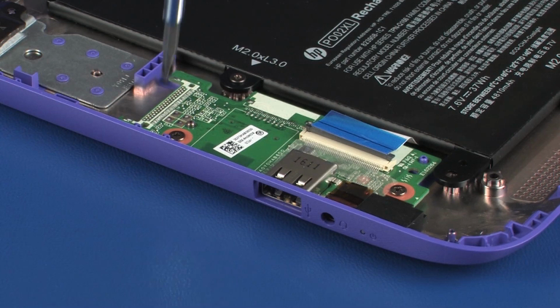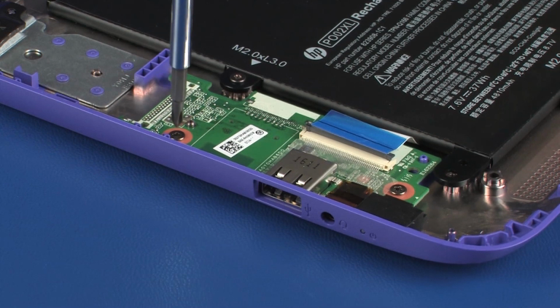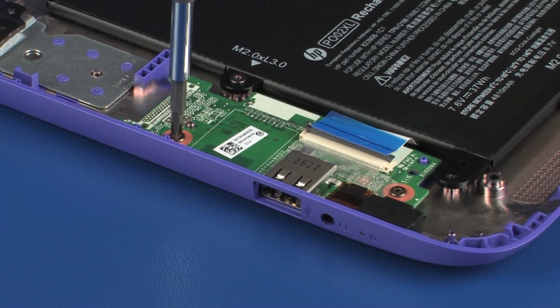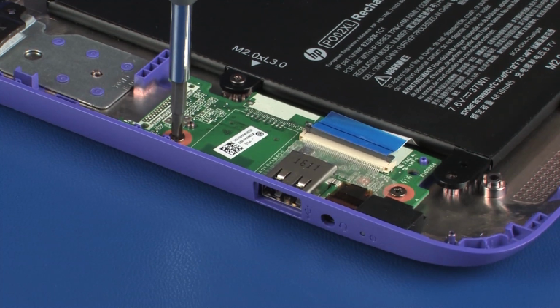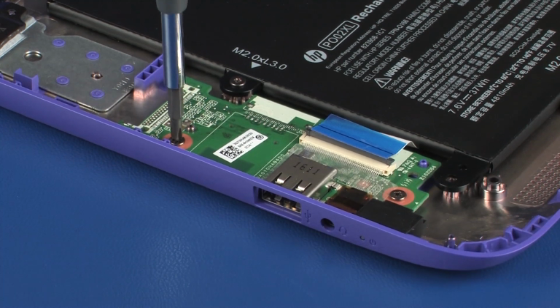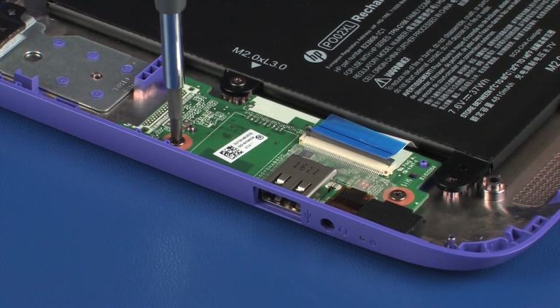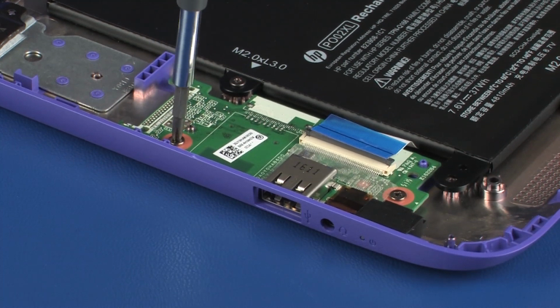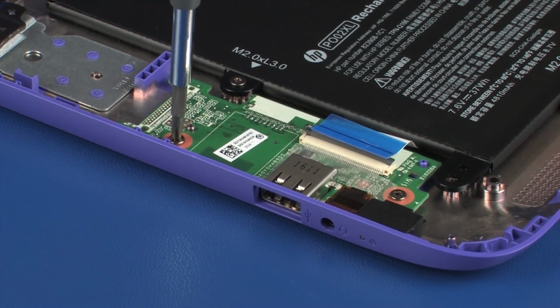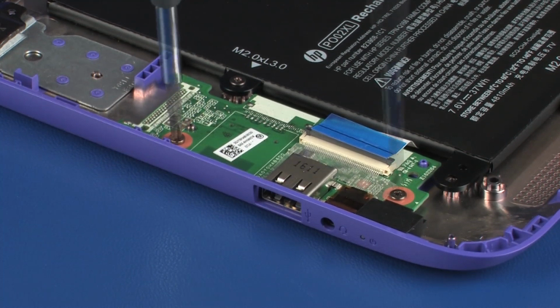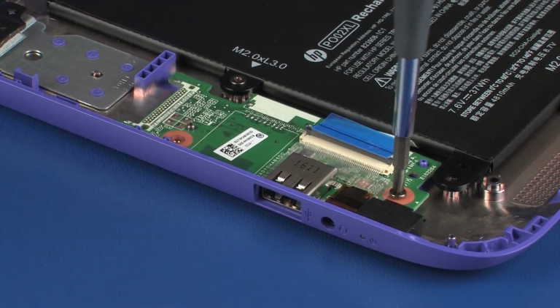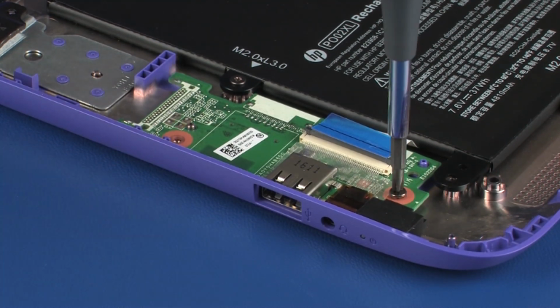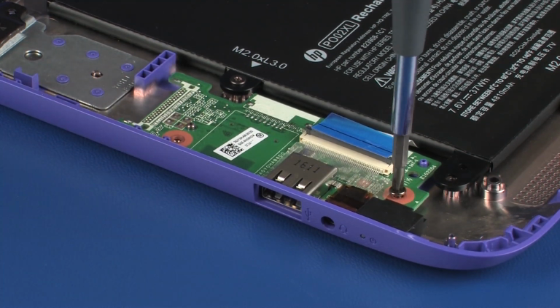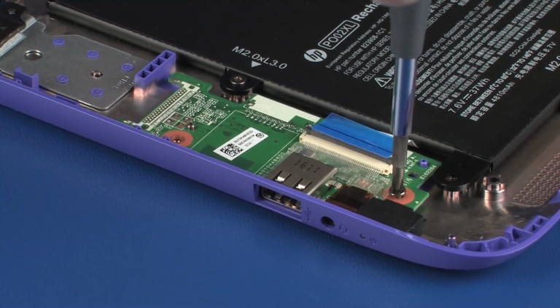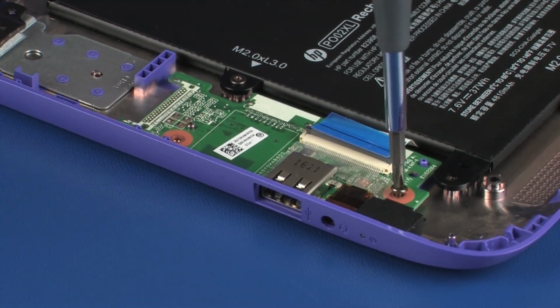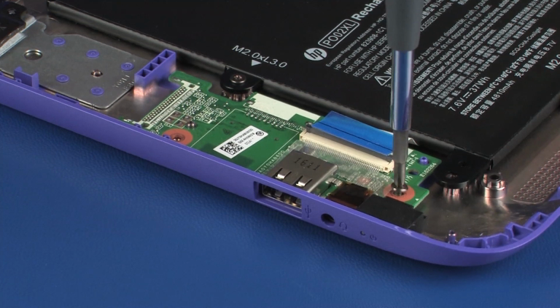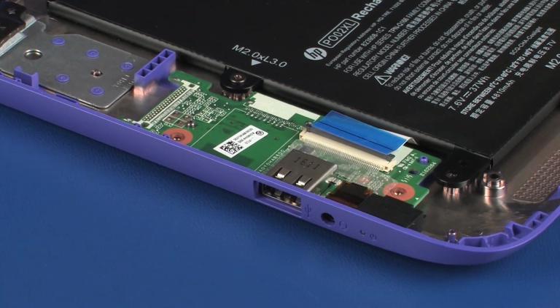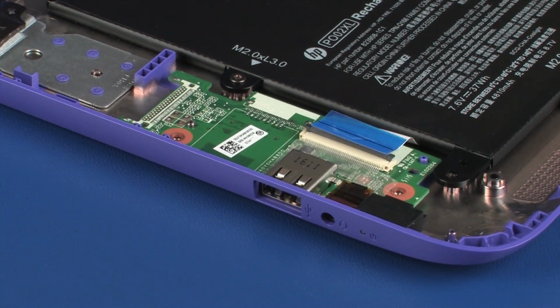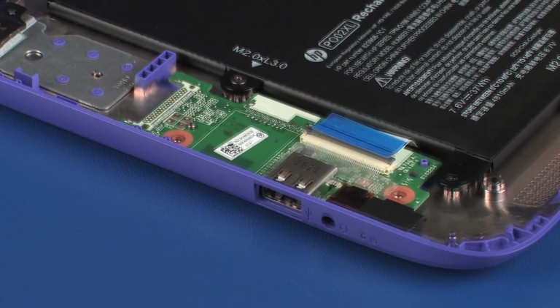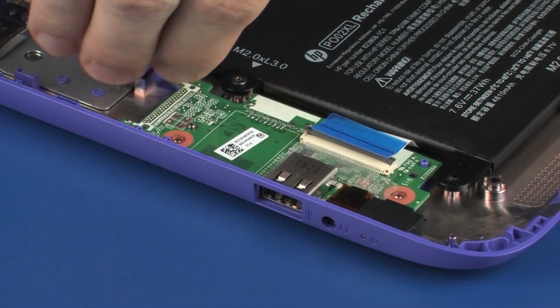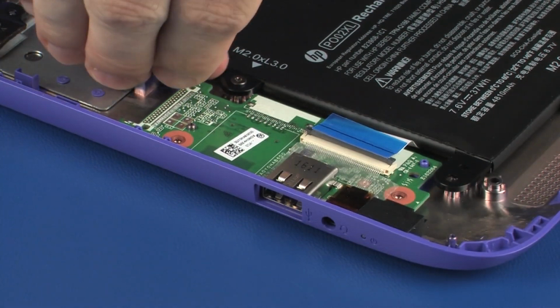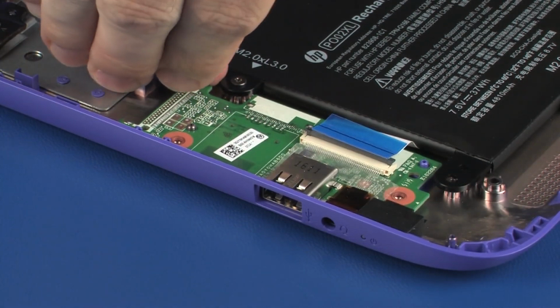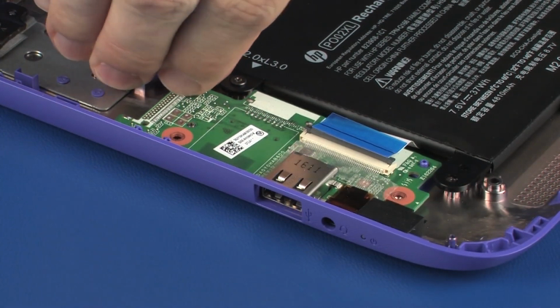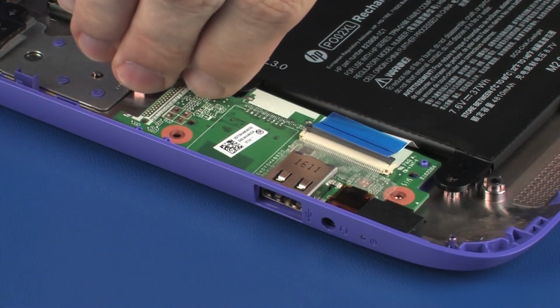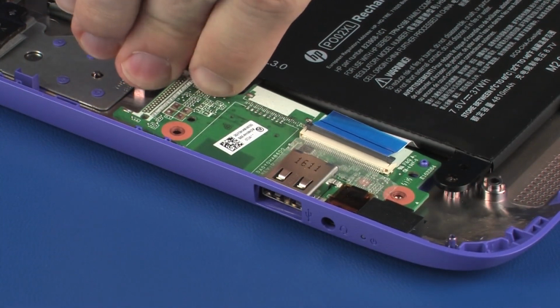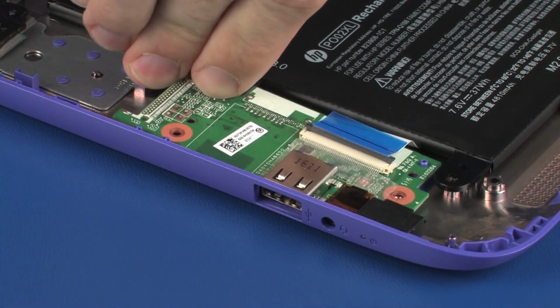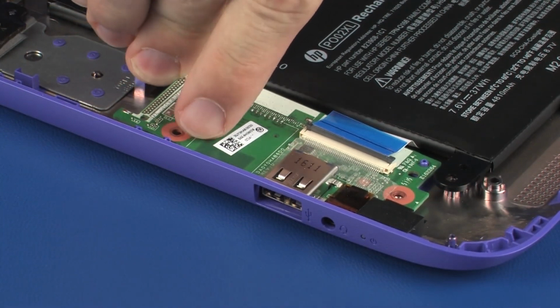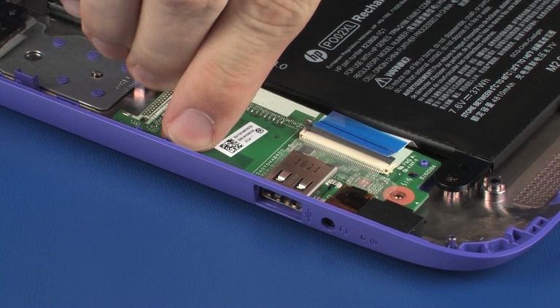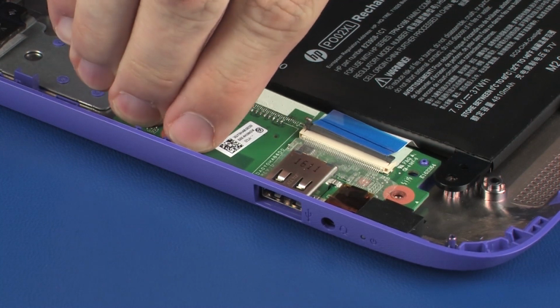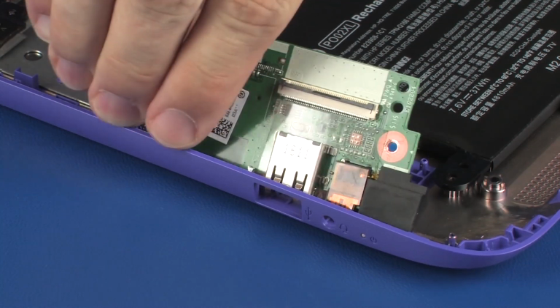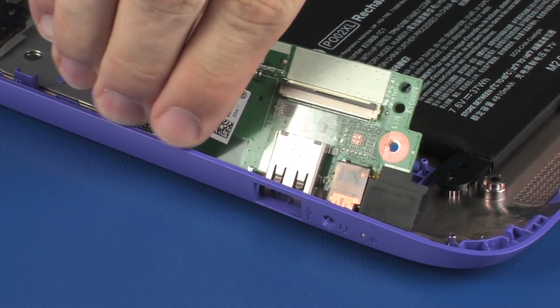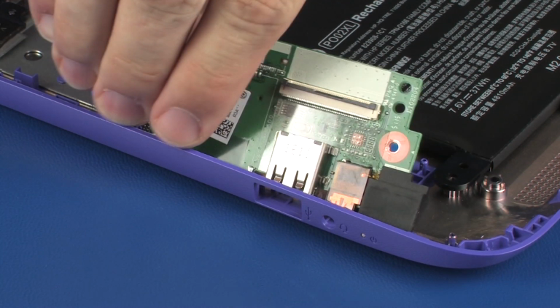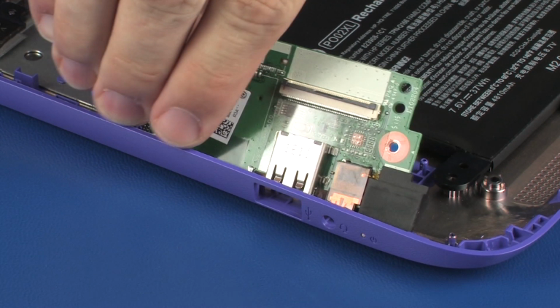Remove the two 3 mm P1 Phillips-head screws that secure the audio board to the base enclosure. Grasp the right edge of the audio board and lift the audio board off of its alignment pins on the base enclosure.